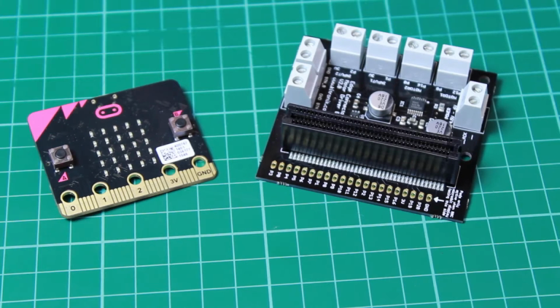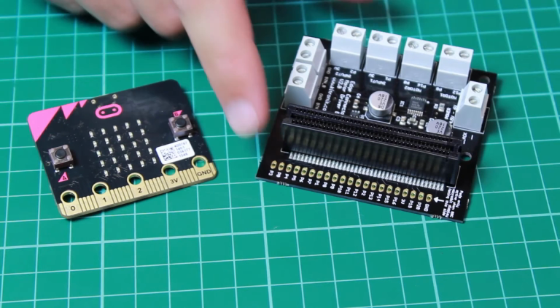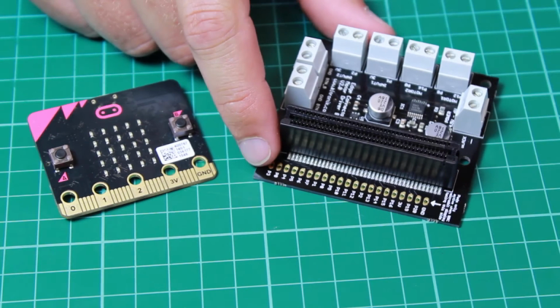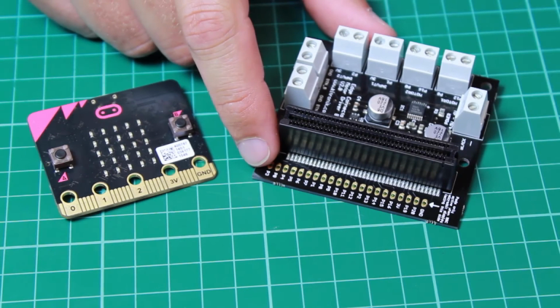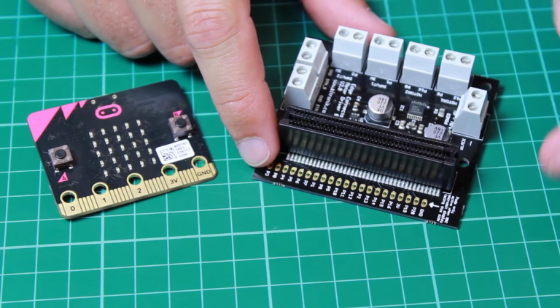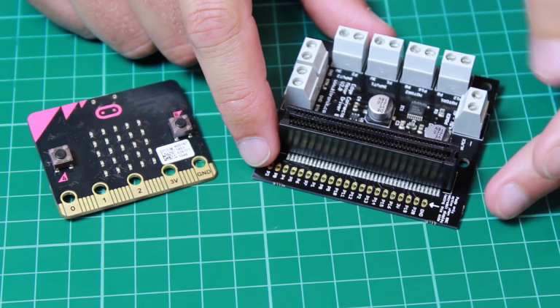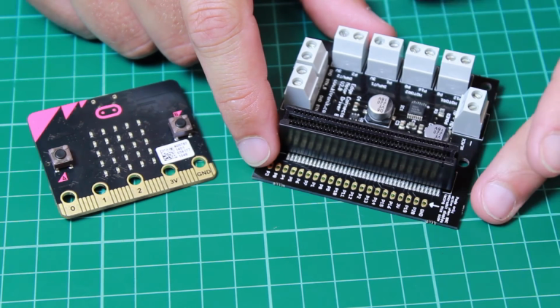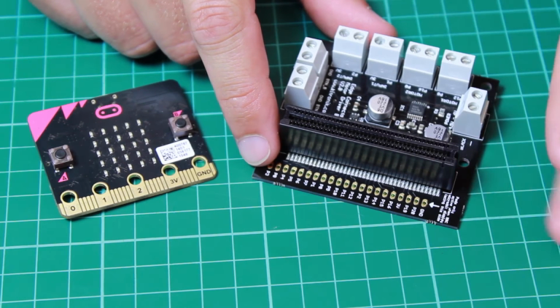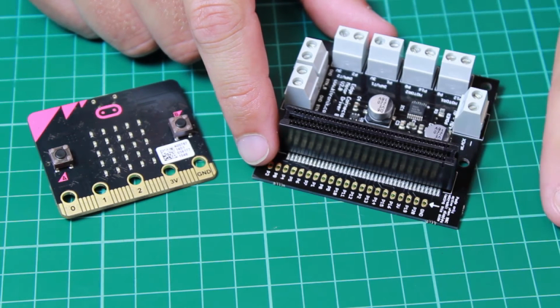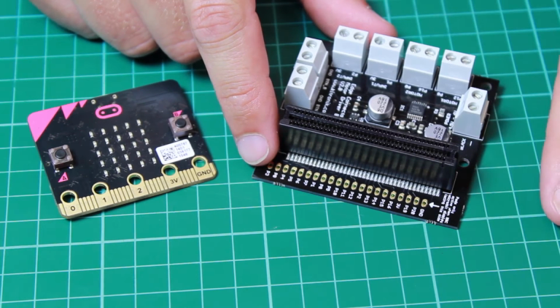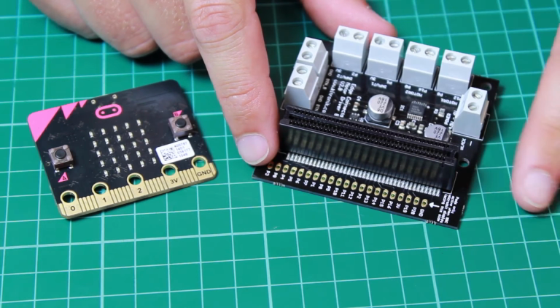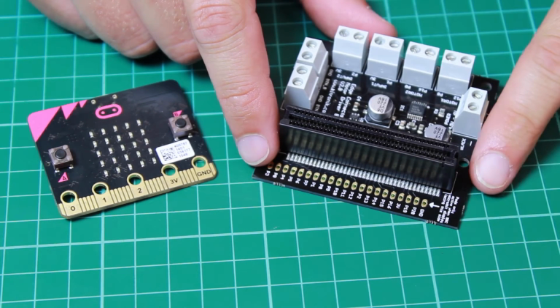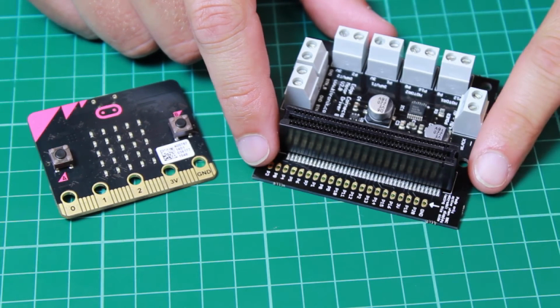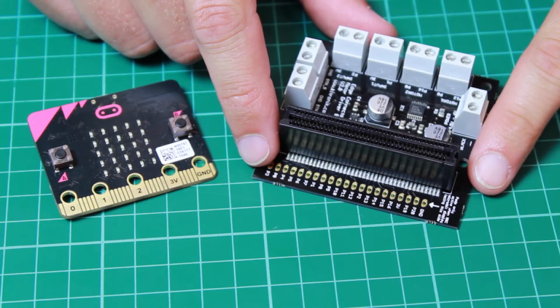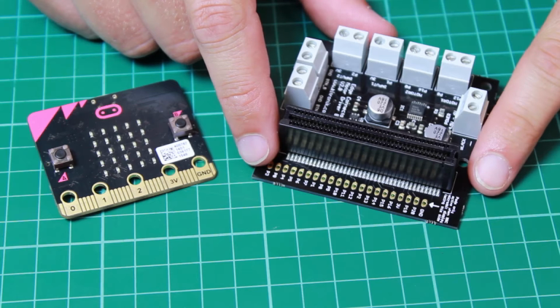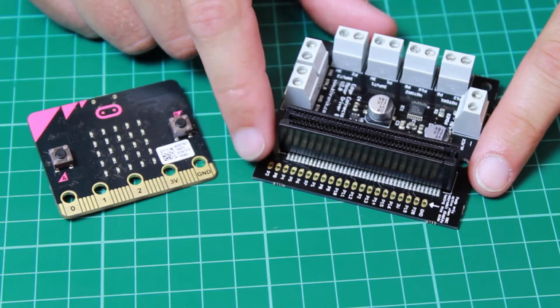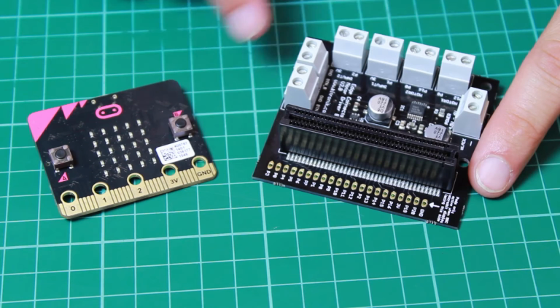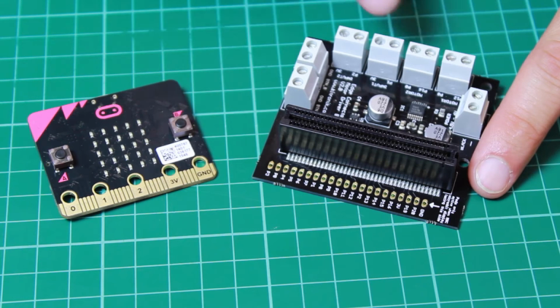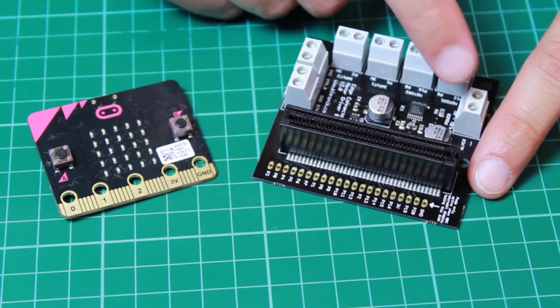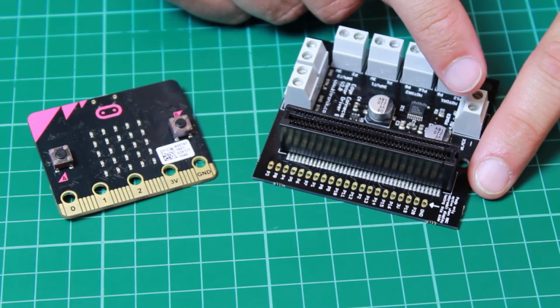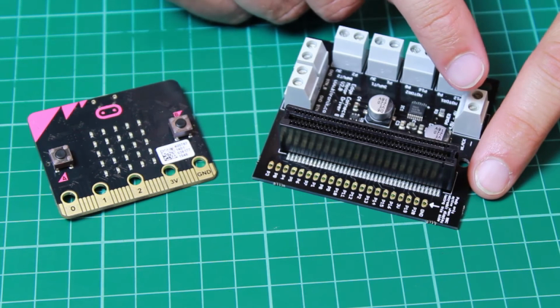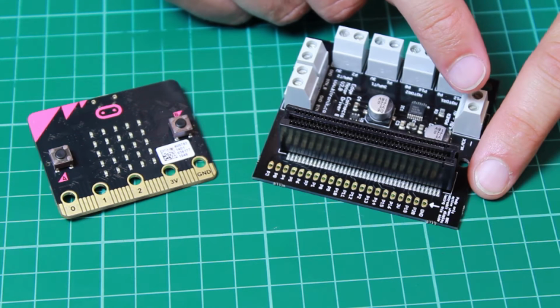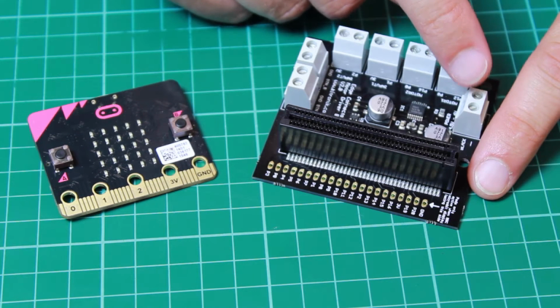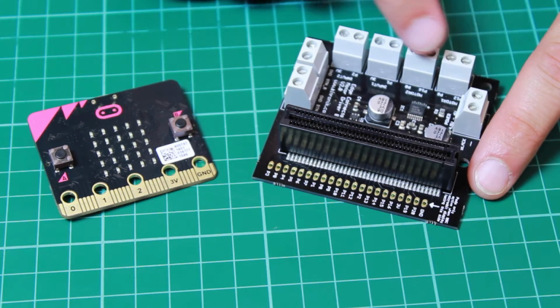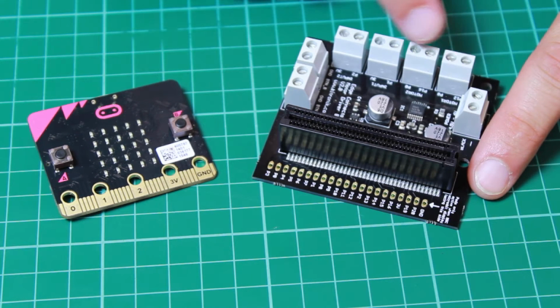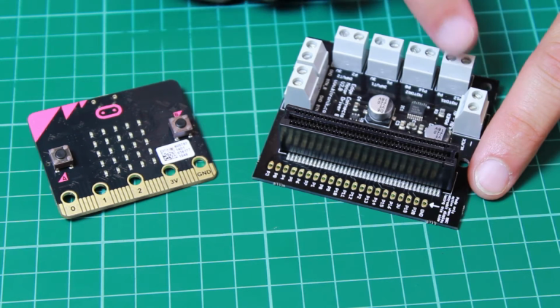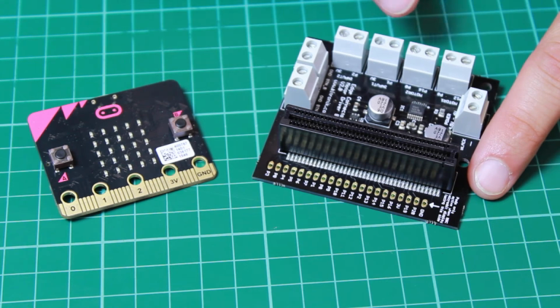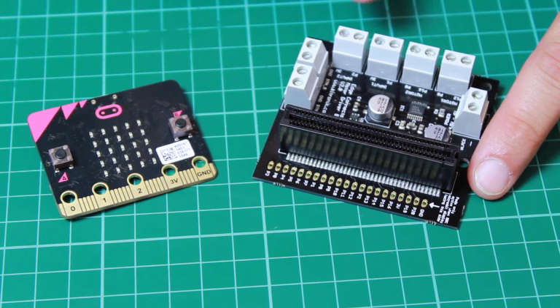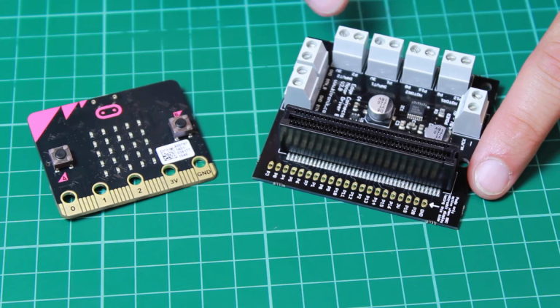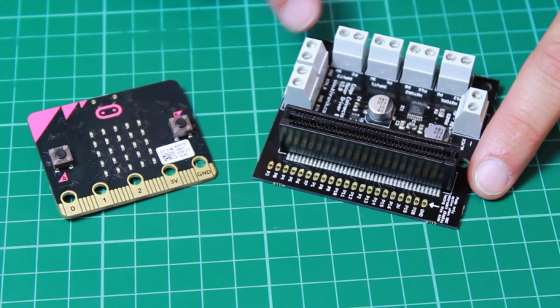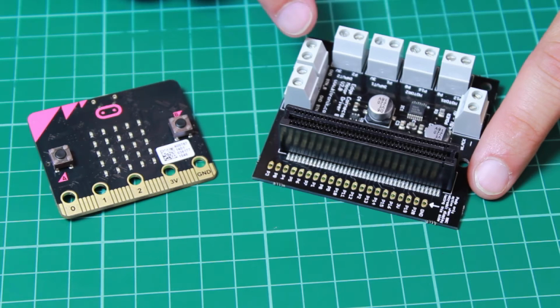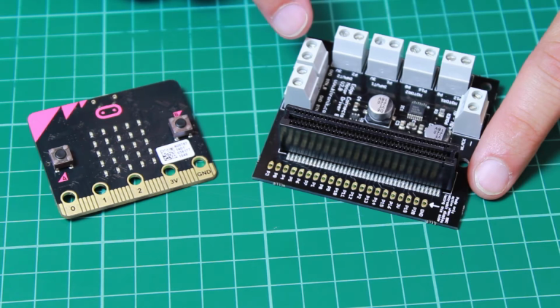So this is the latest version of the Kitronic motor driver board for the BBC microbit. As with the original version, we have connections here for two motors and for inputs.